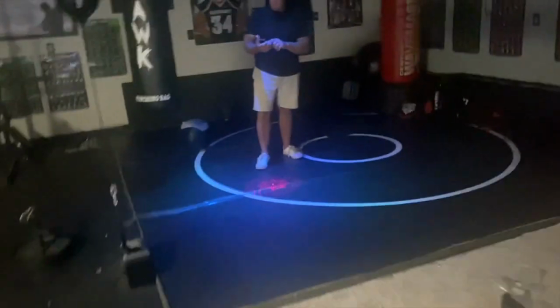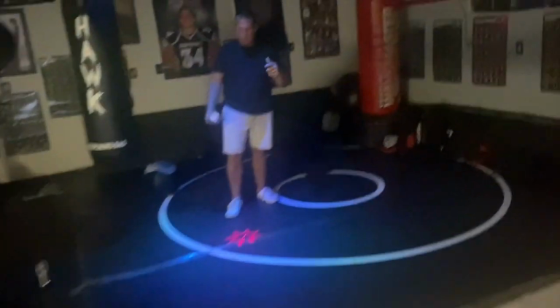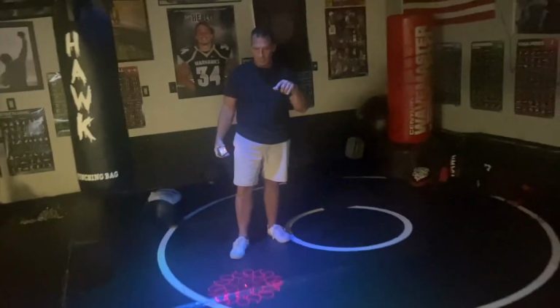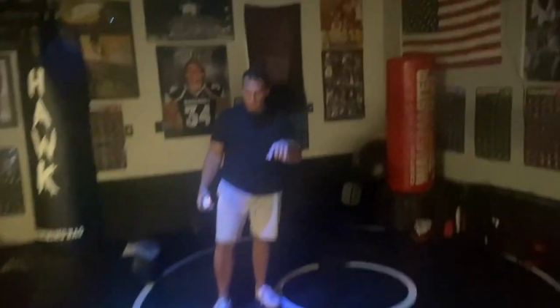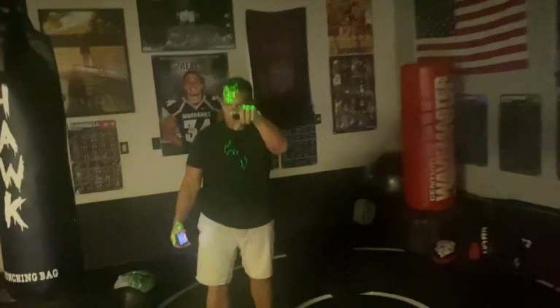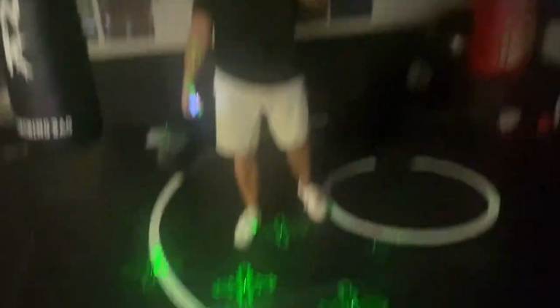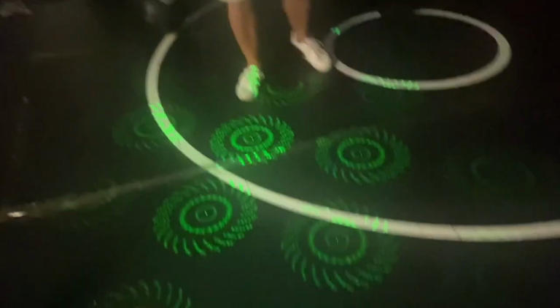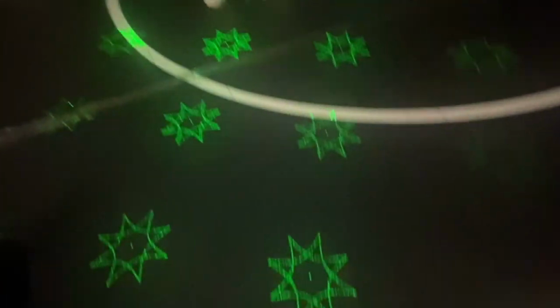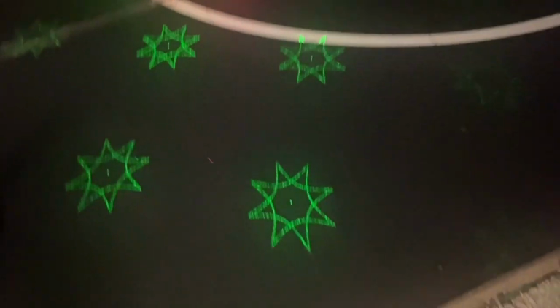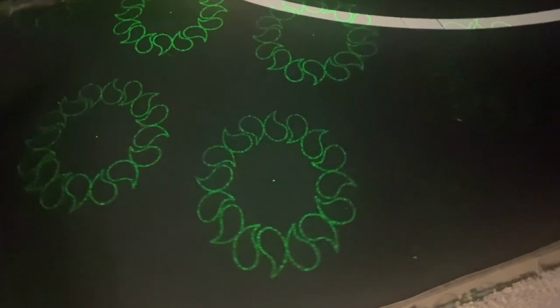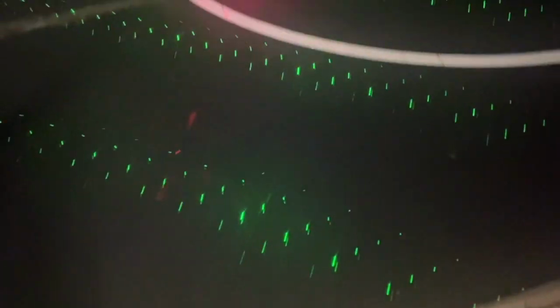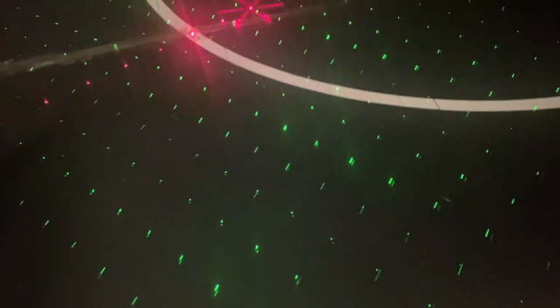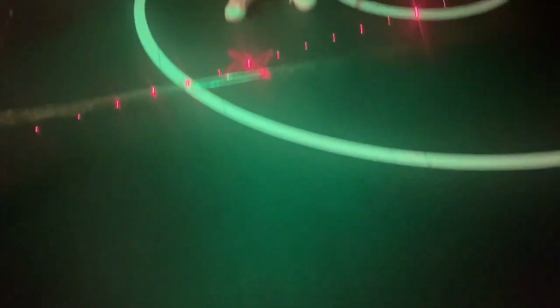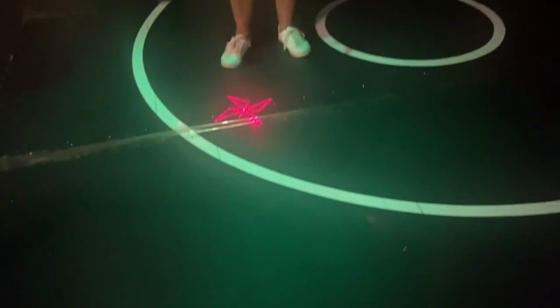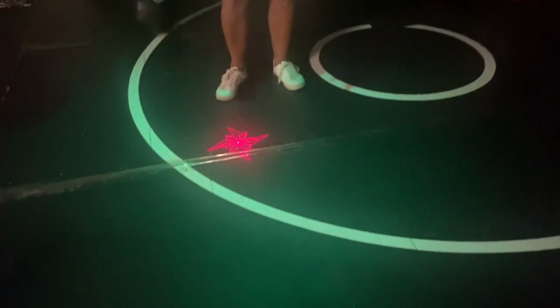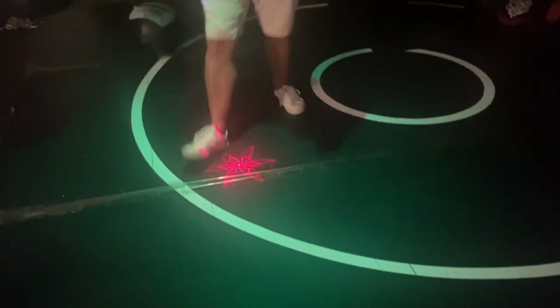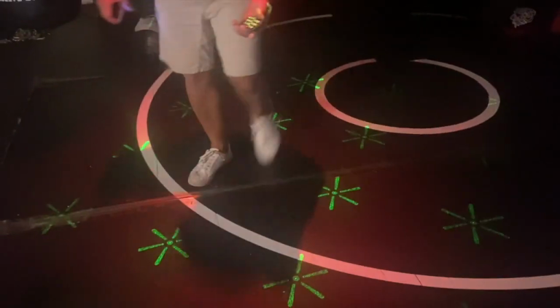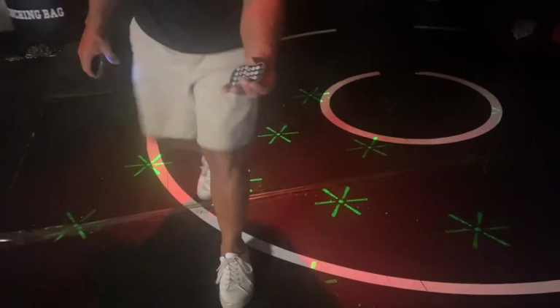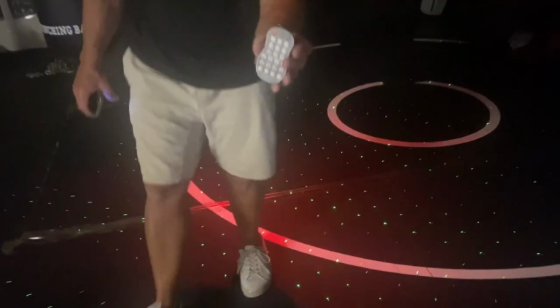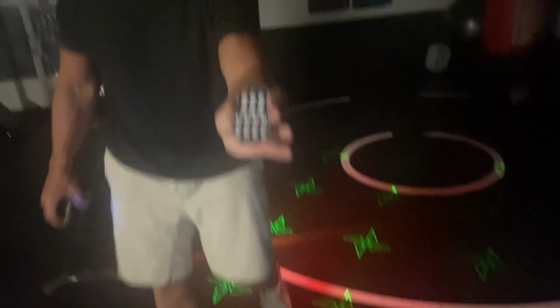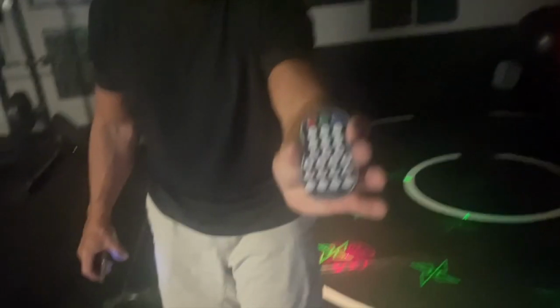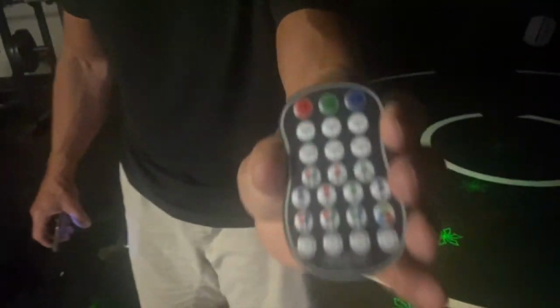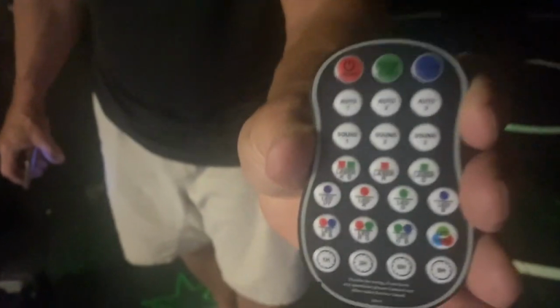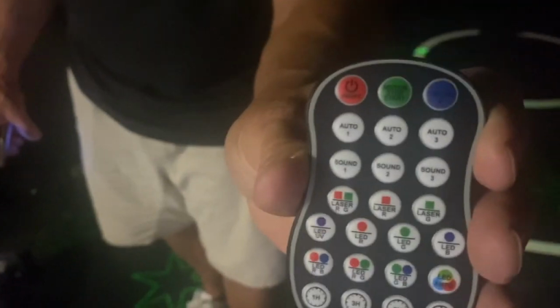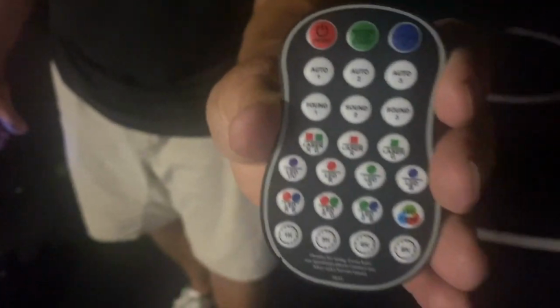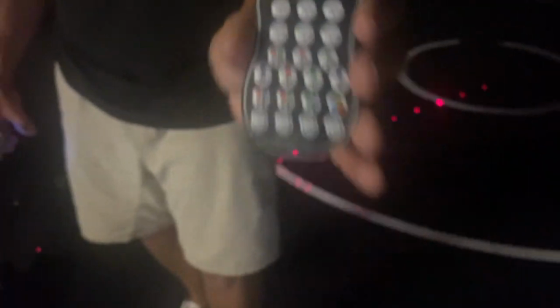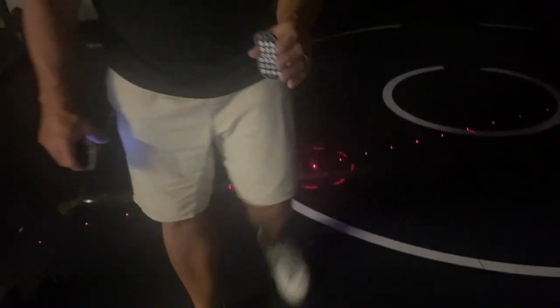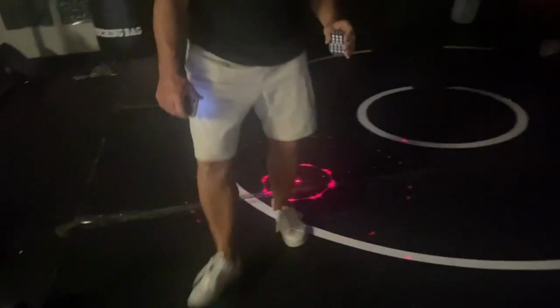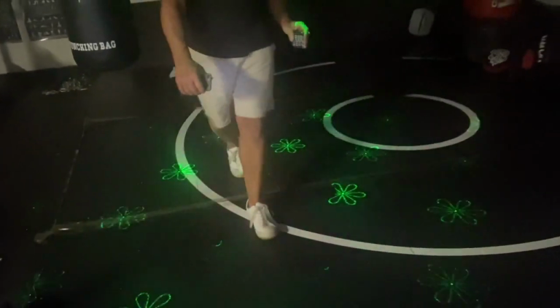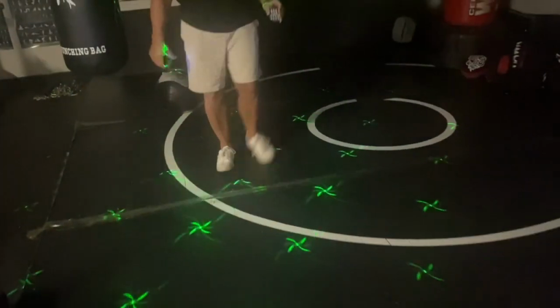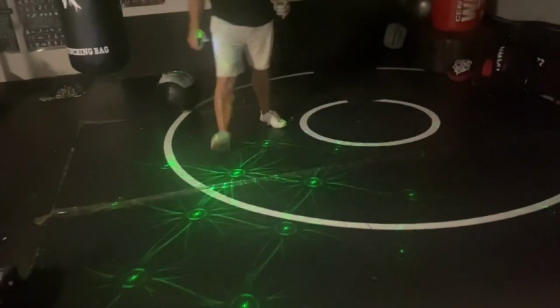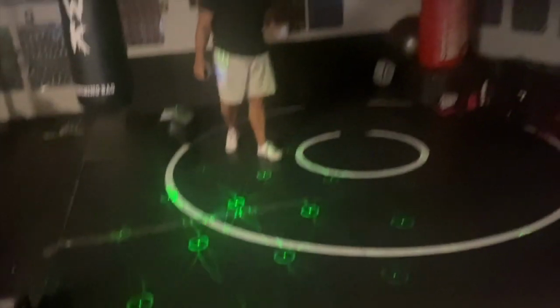If you look, you can kind of see it now. There's a crazy amount of patterns on here that you can run. It does have a remote — you can kind of zoom in on my remote — that has all these different things. There are some scenarios where it's sound activated, obviously.